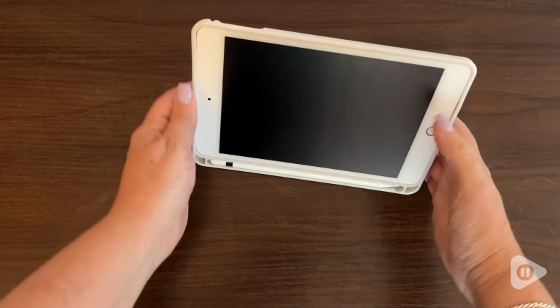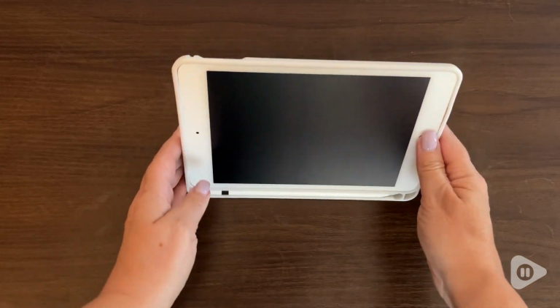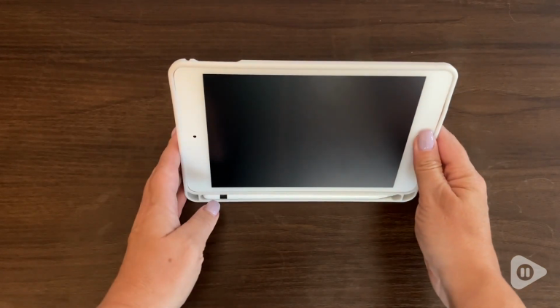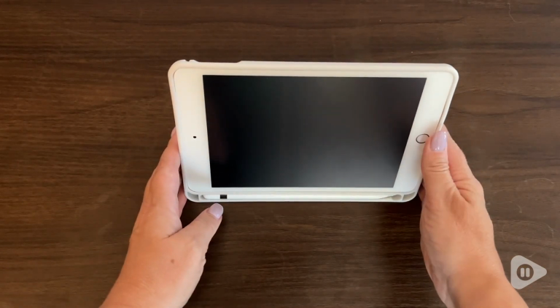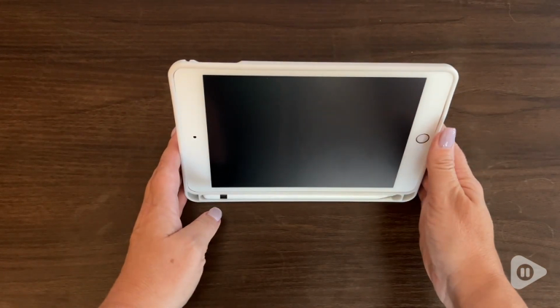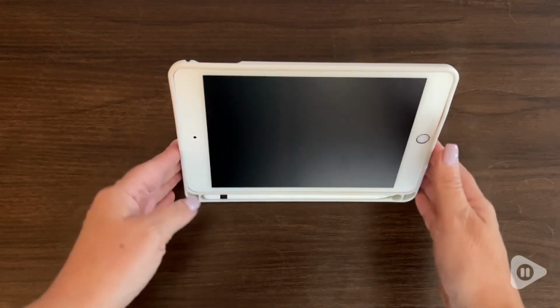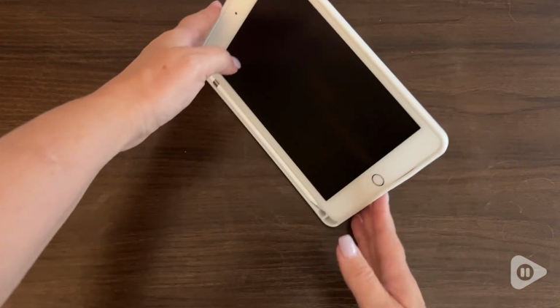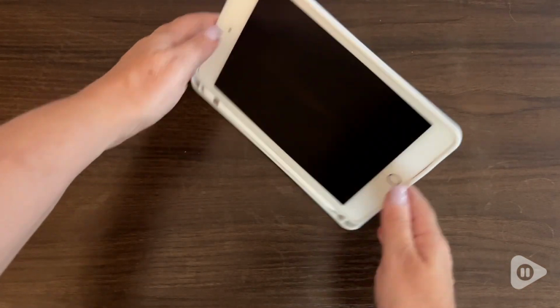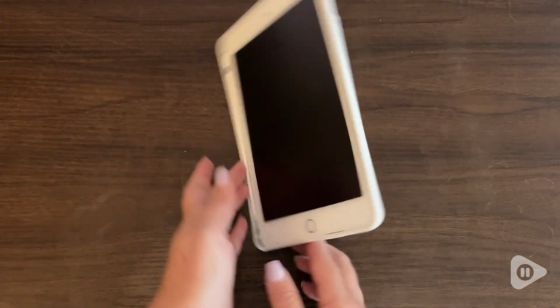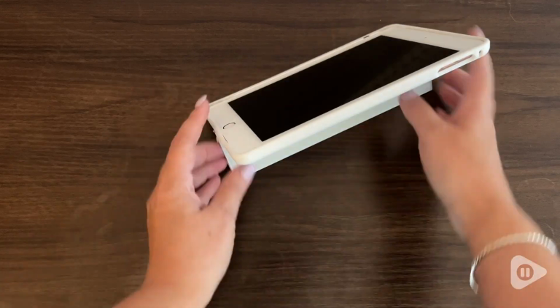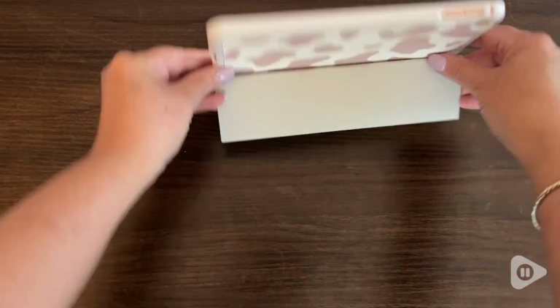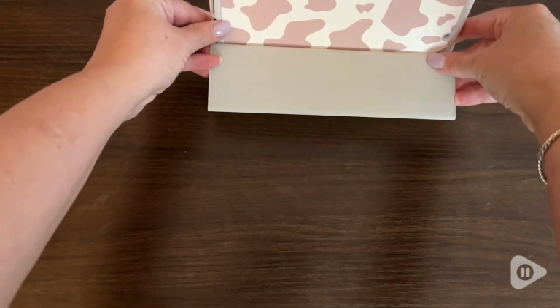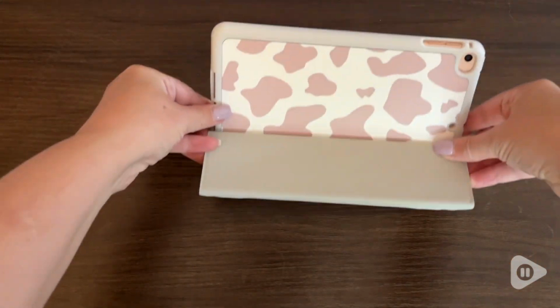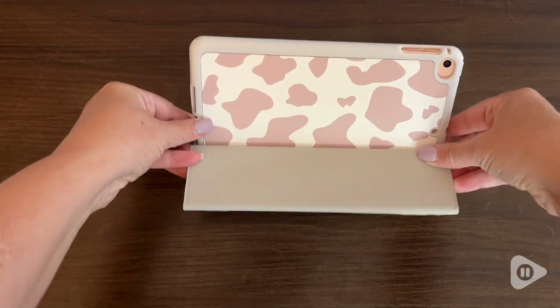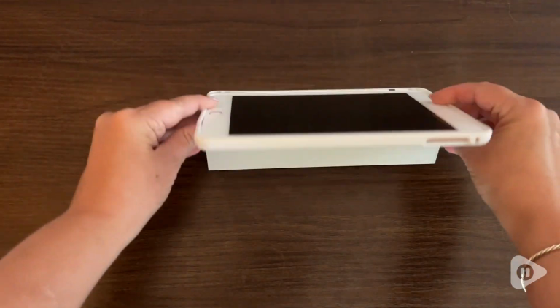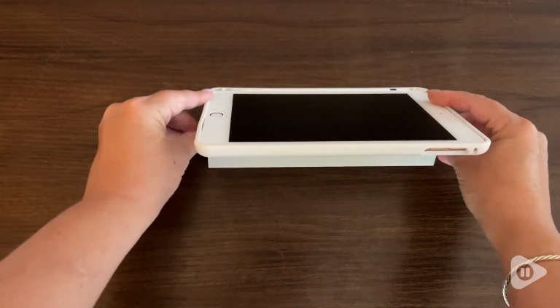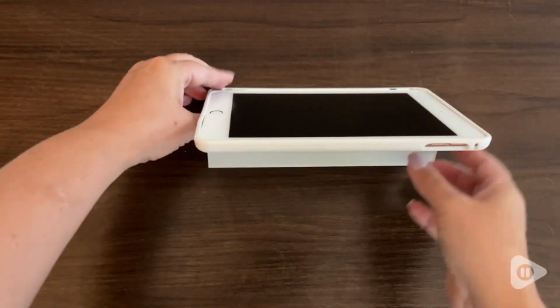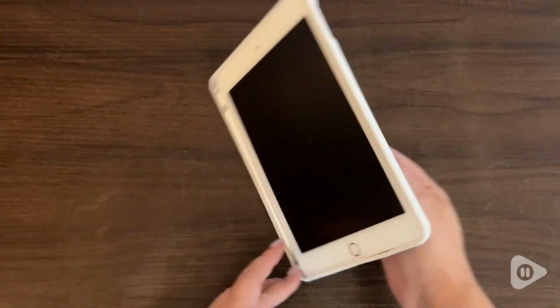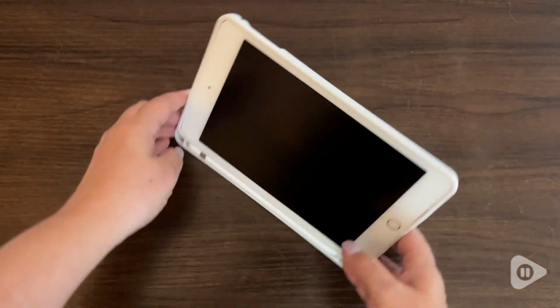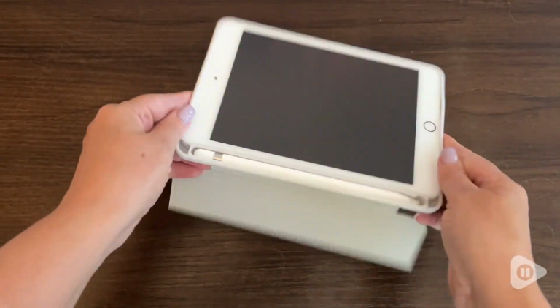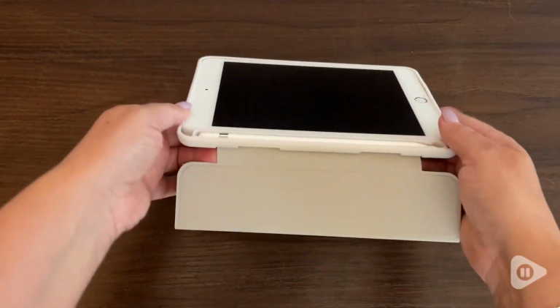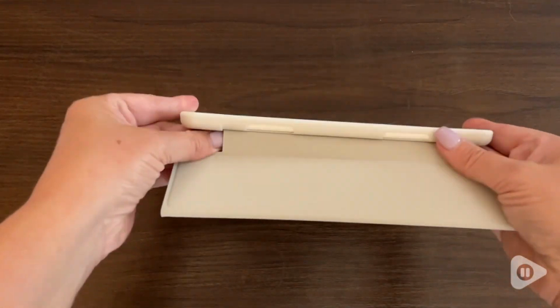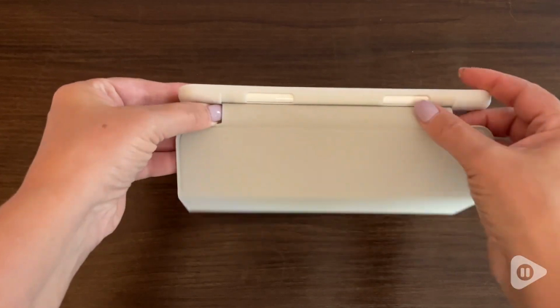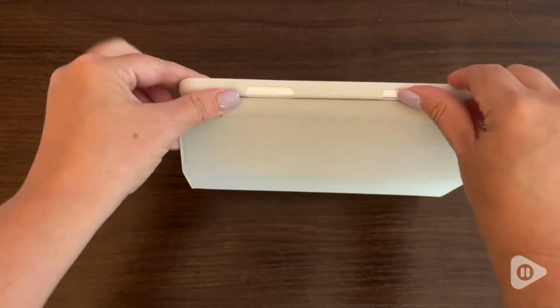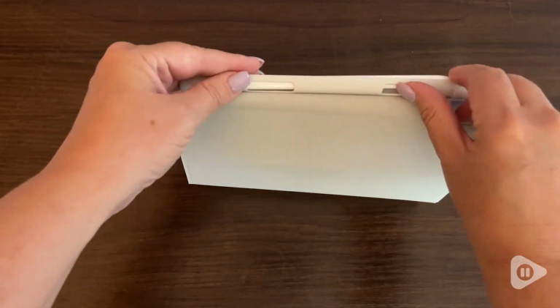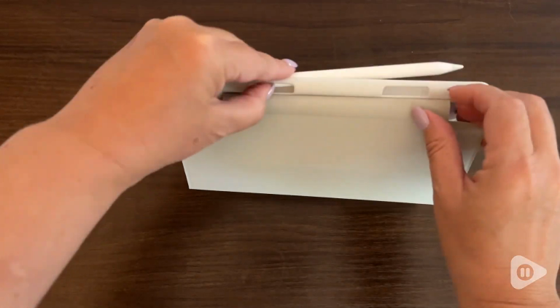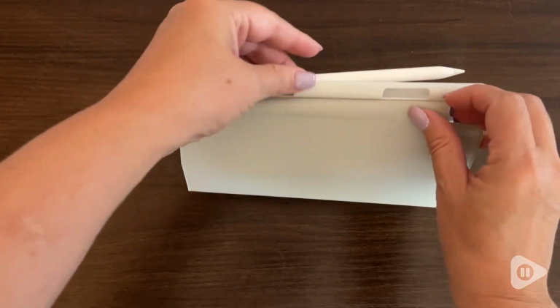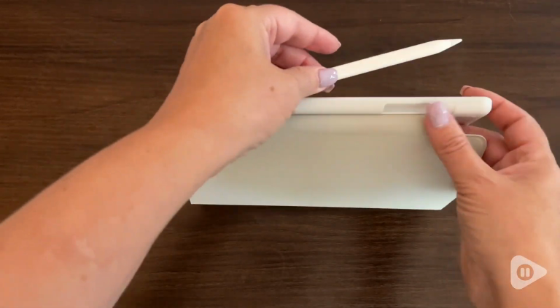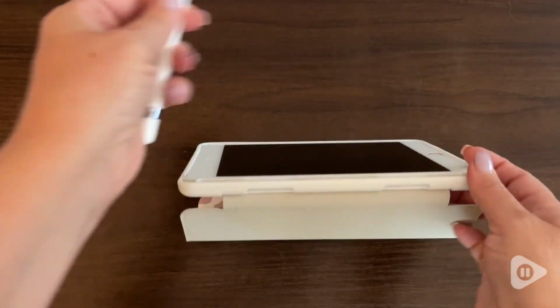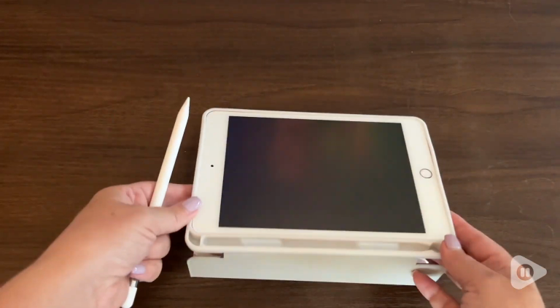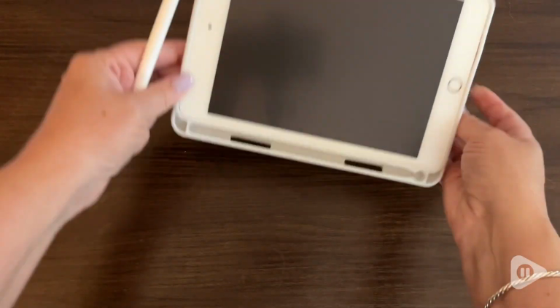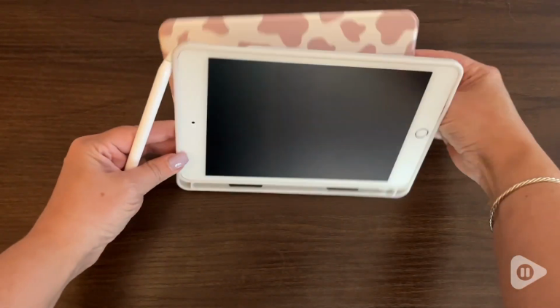The back folds so it can support the iPad on its side, so I can easily look at it and use it, whether I'm using it on a desk or even on my lap.